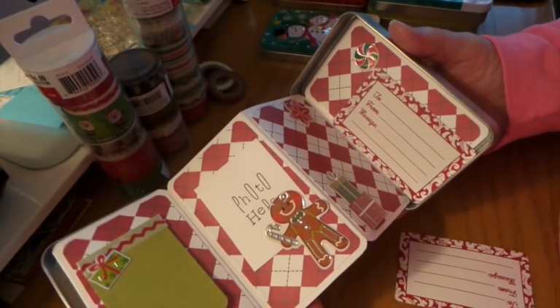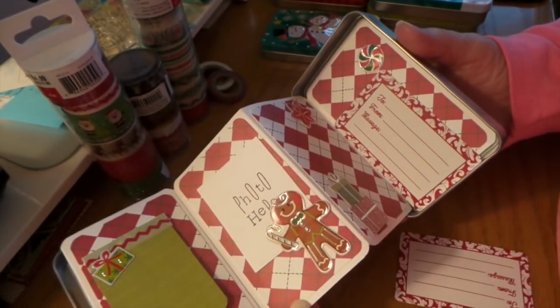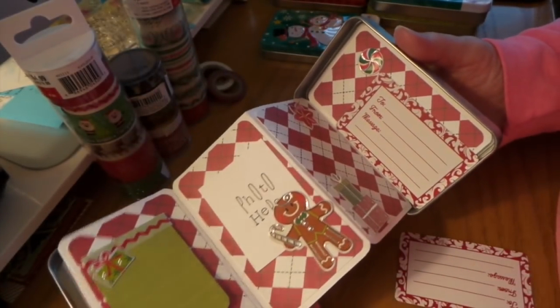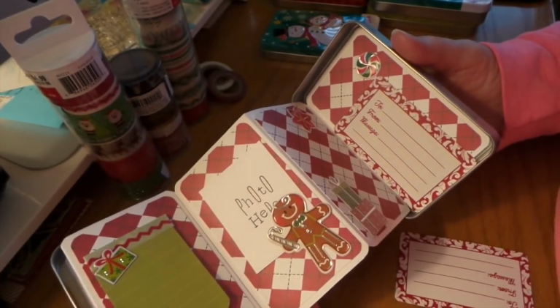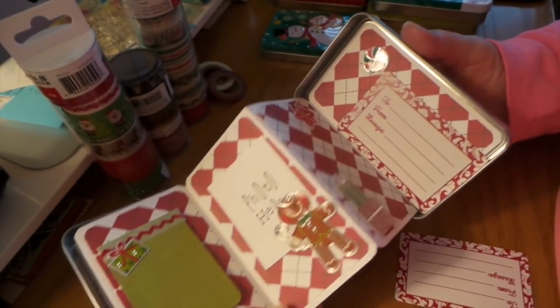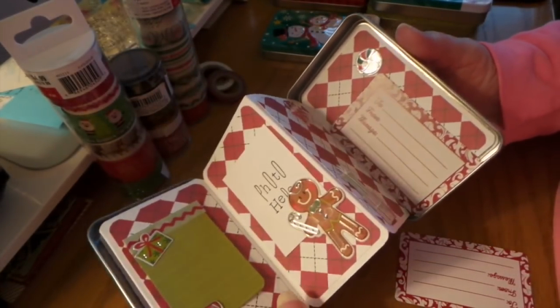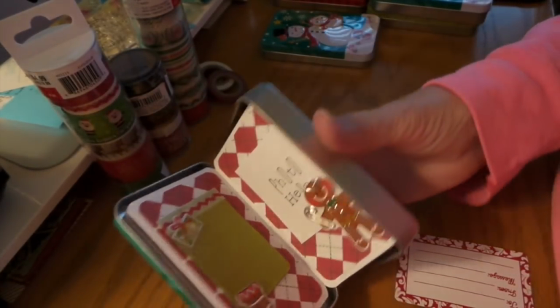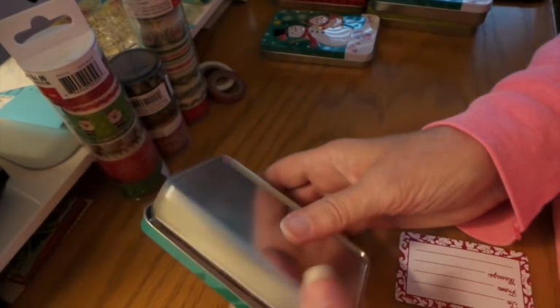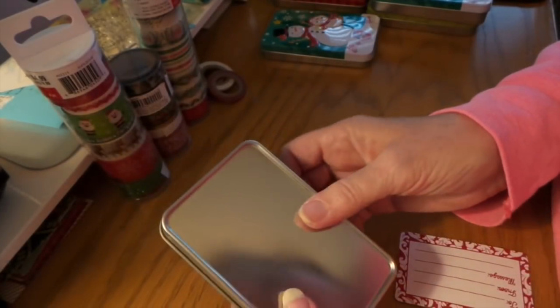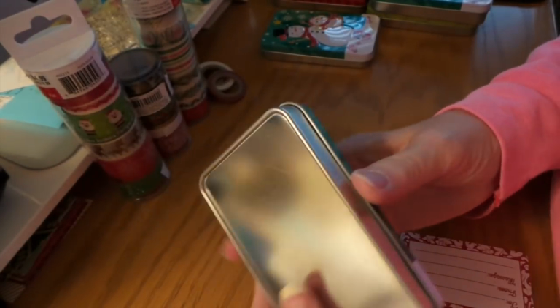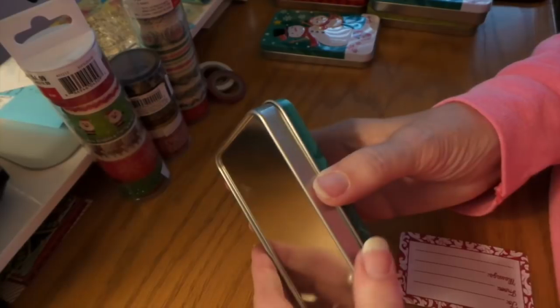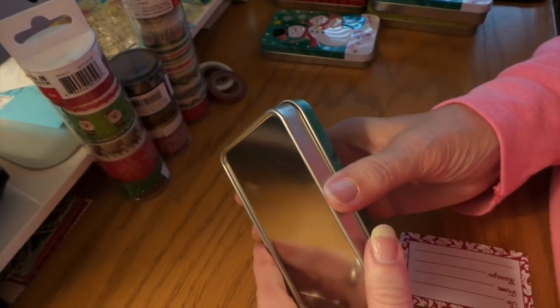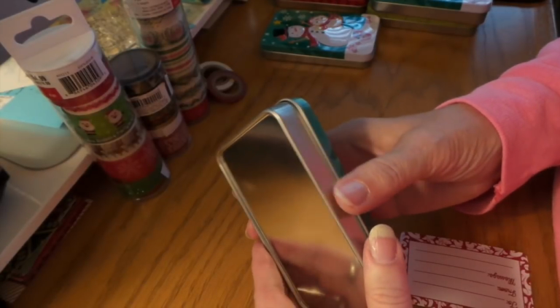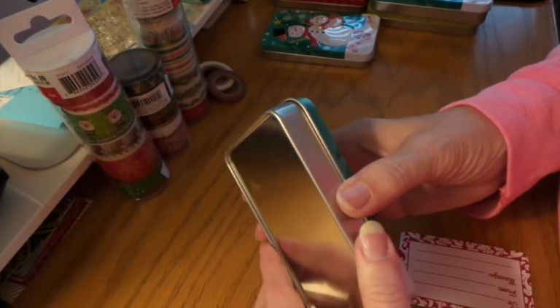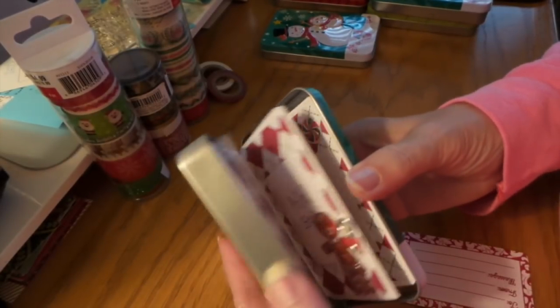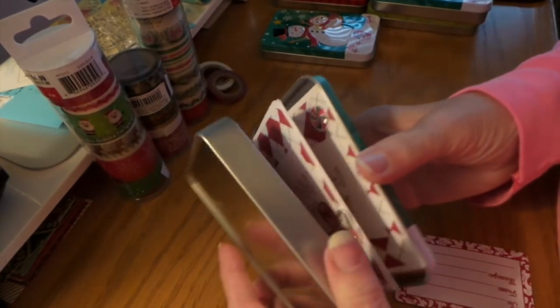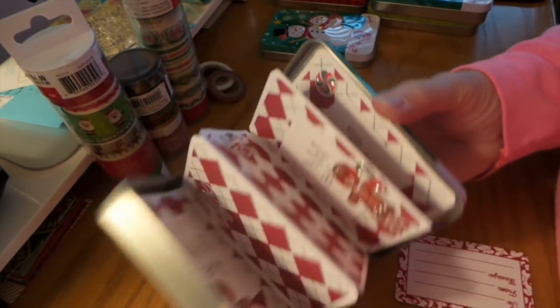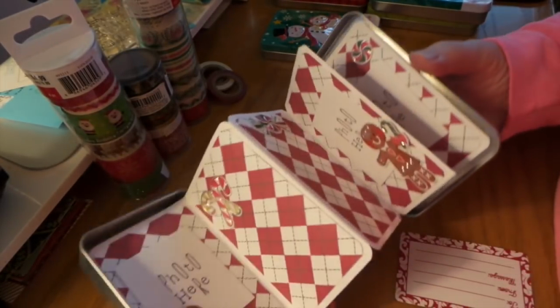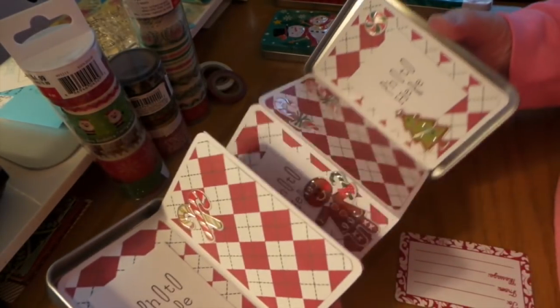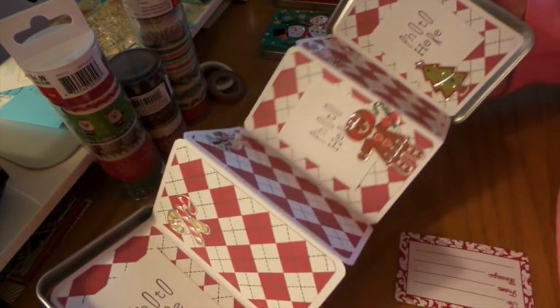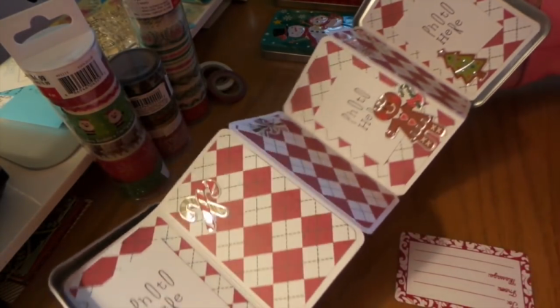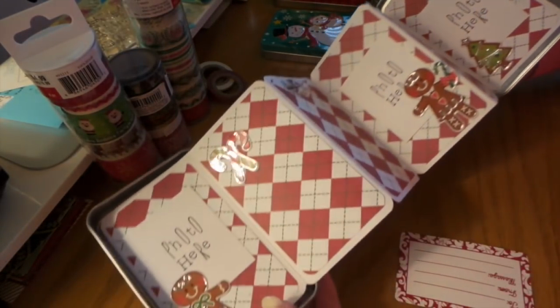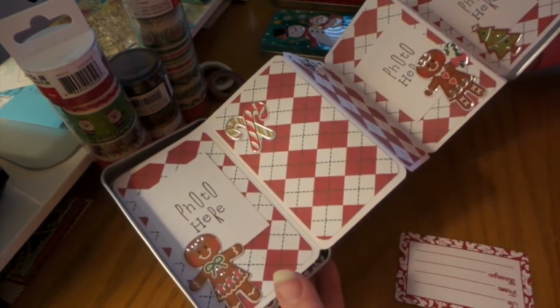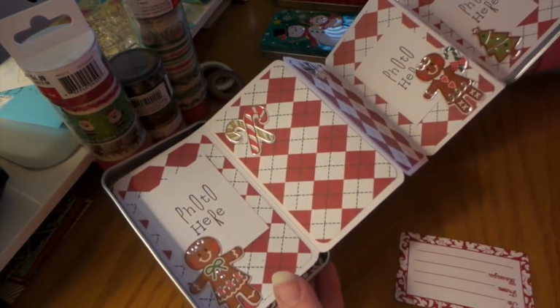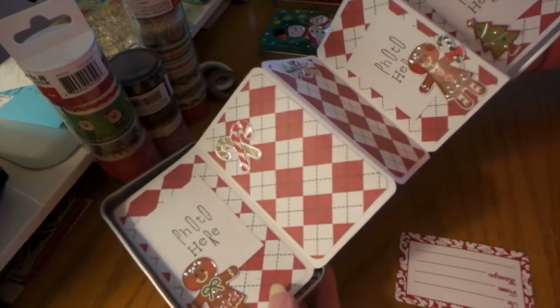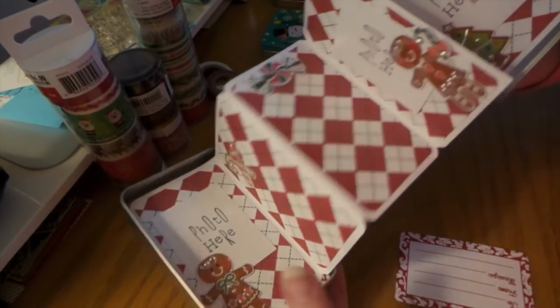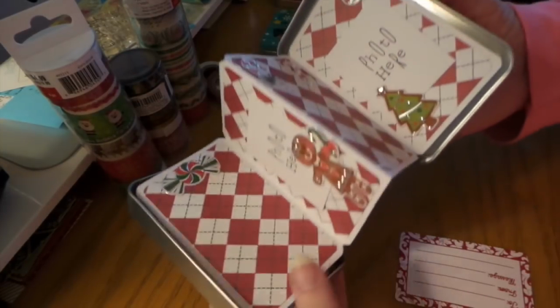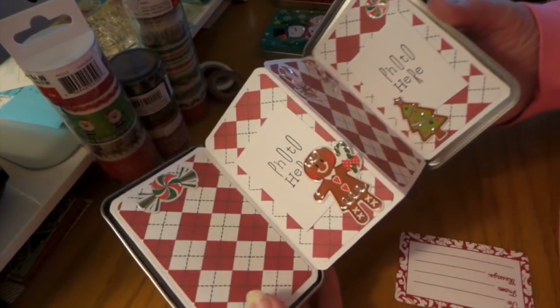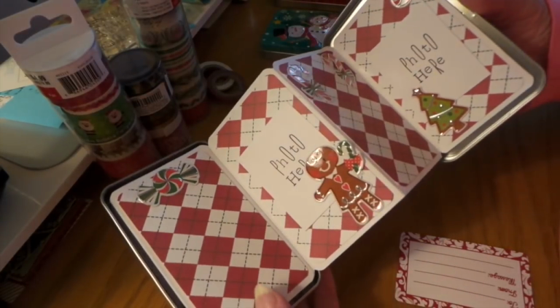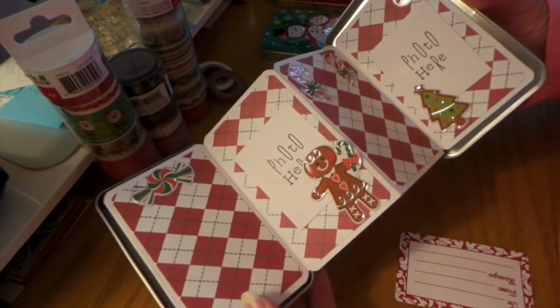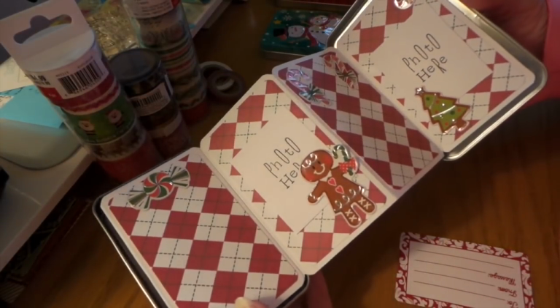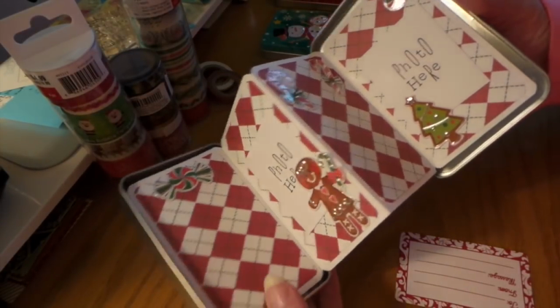I got pretty much two and a half tins out of one sticker pack — so about 25 cents worth of stickers.